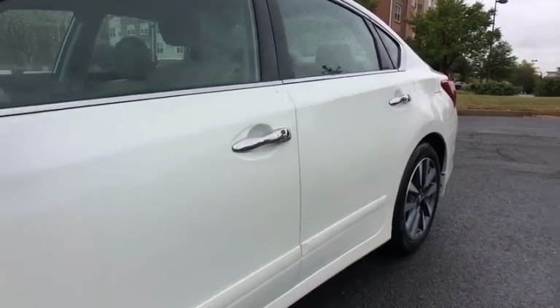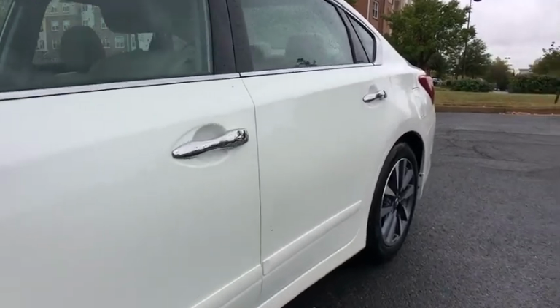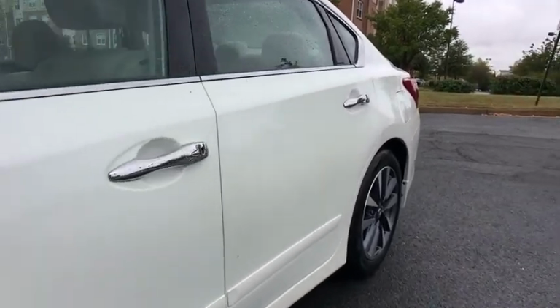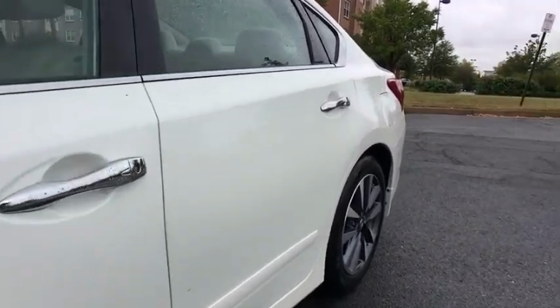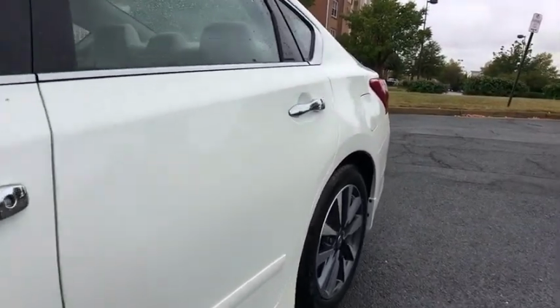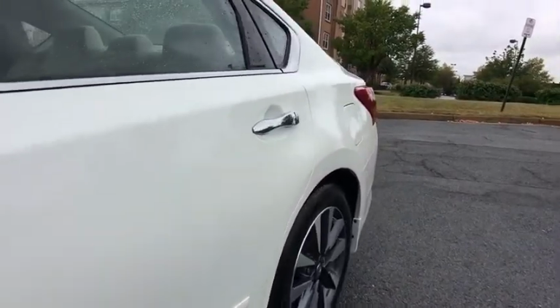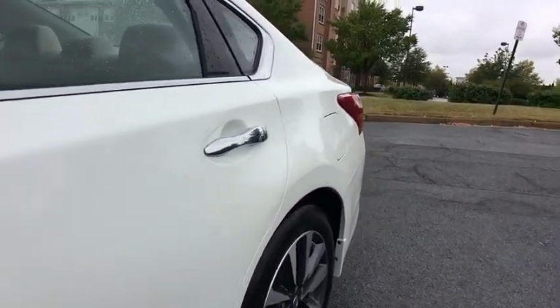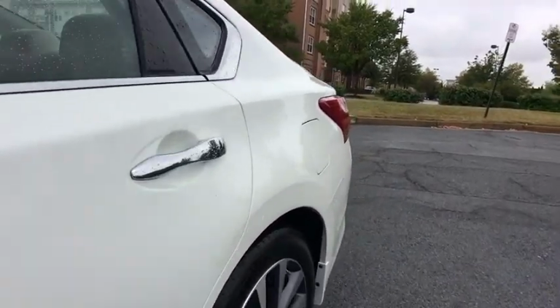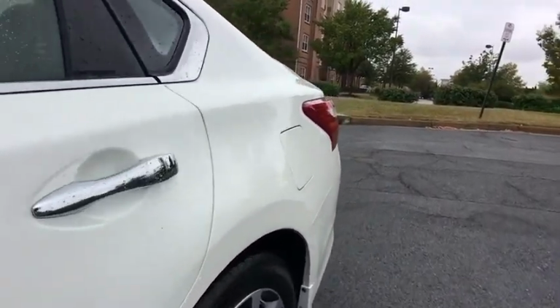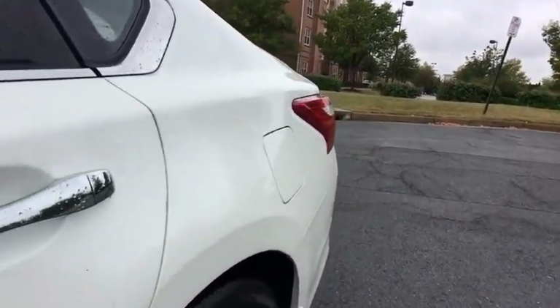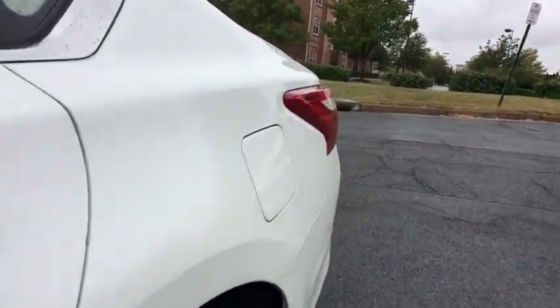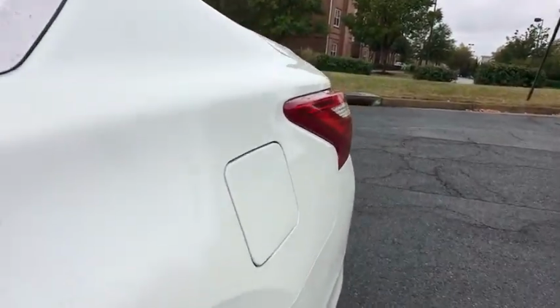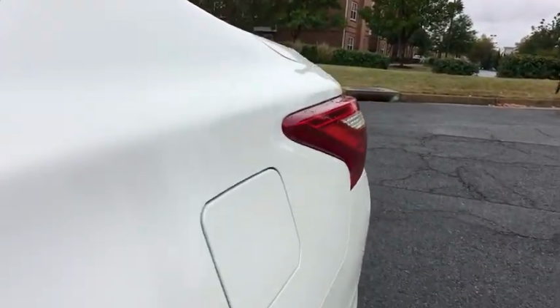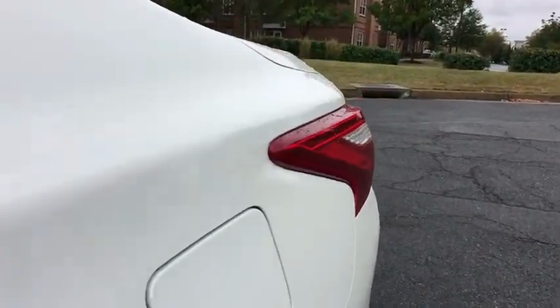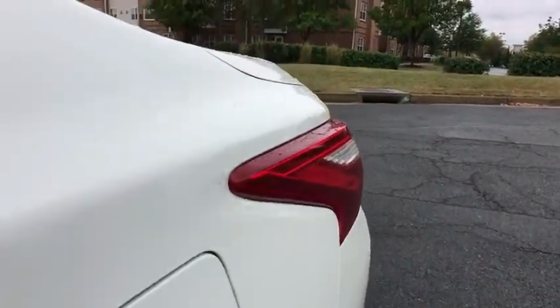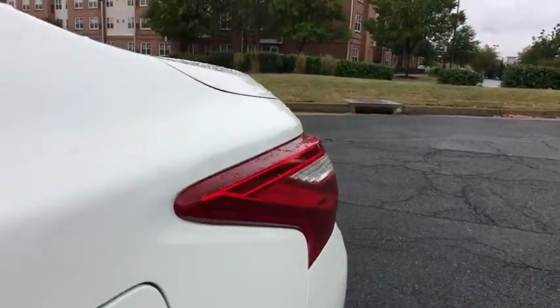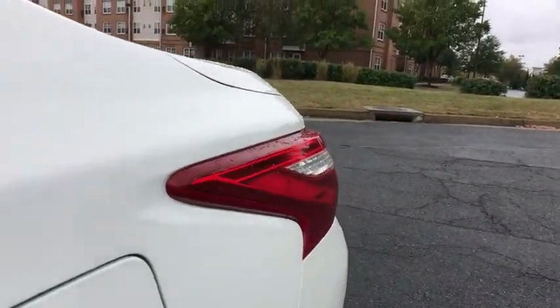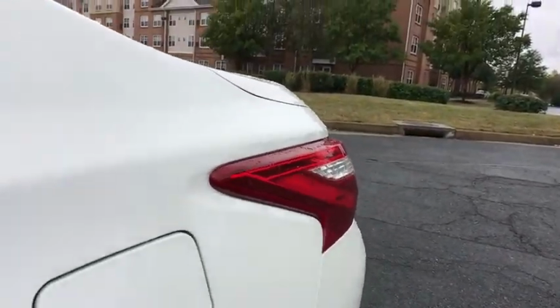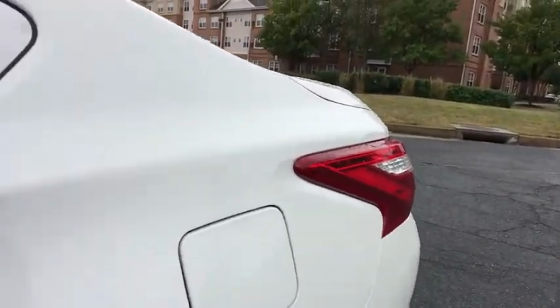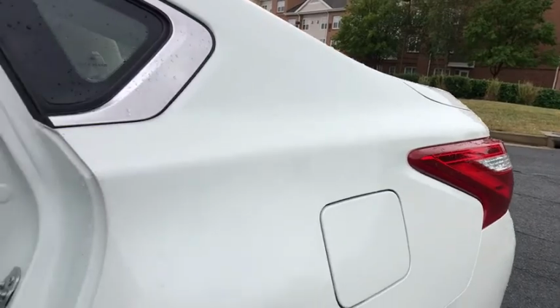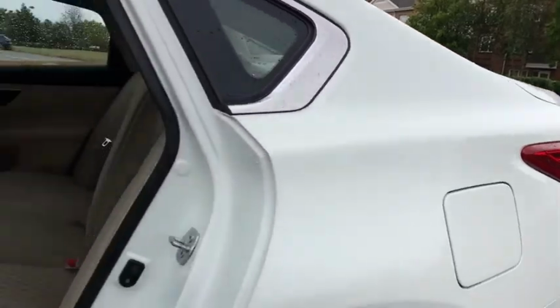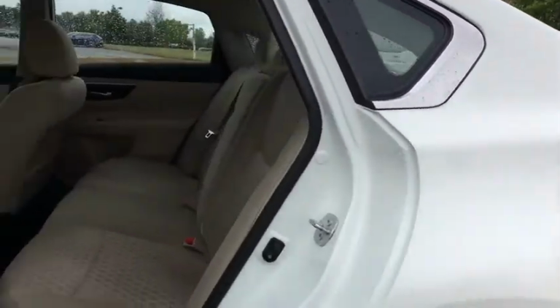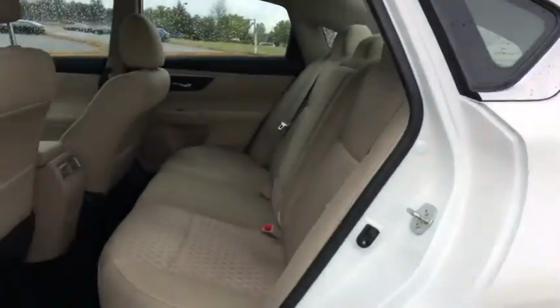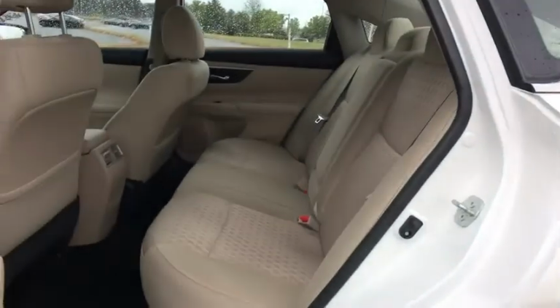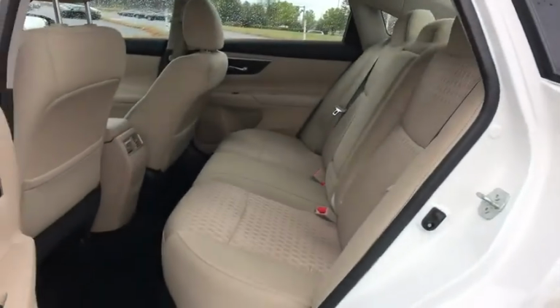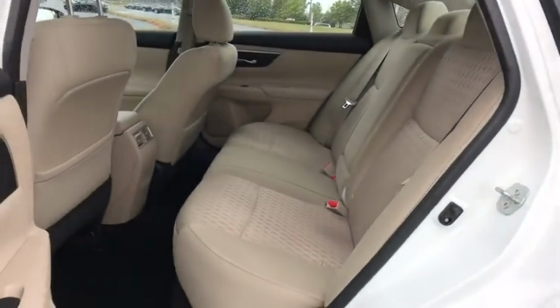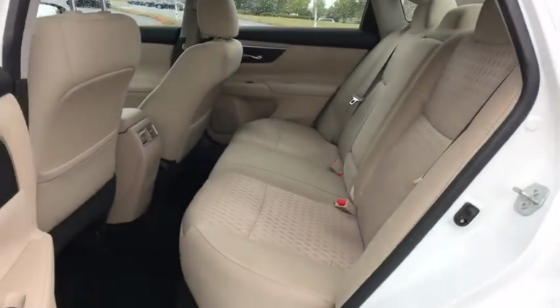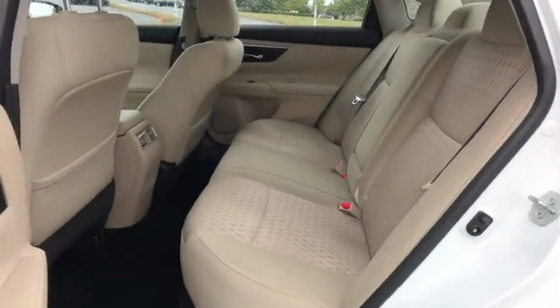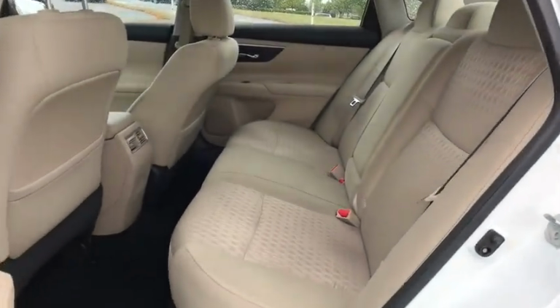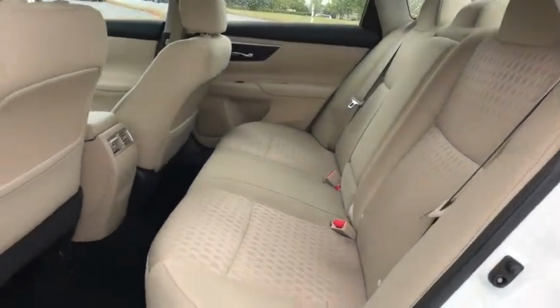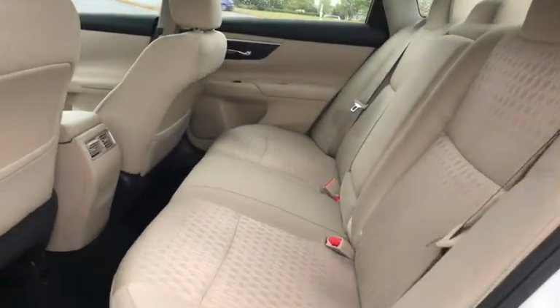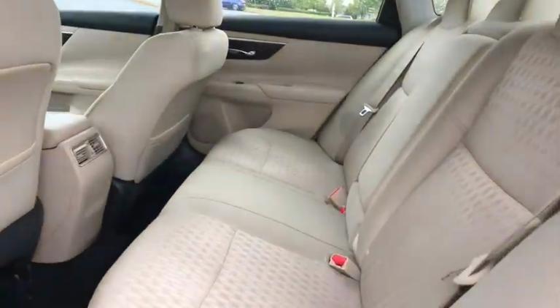Four-wheel disc brakes, aluminum wheels, keyless start, AM-FM stereo radio, climate control, front-wheel drive, rear defrost.